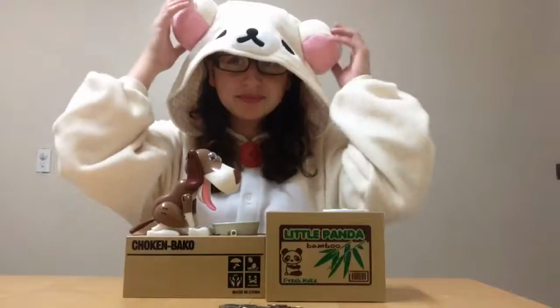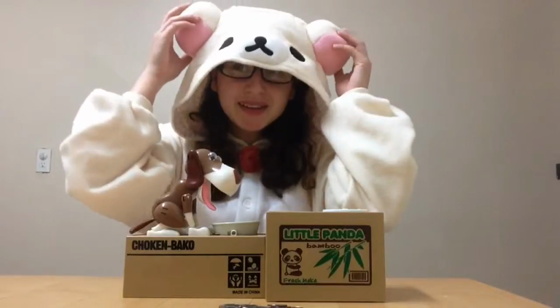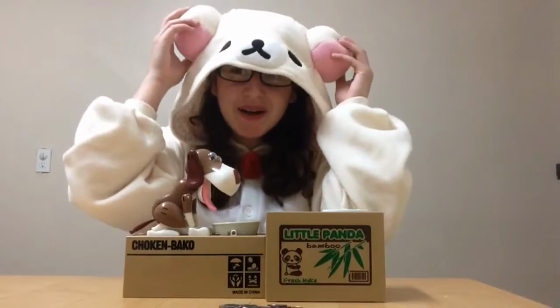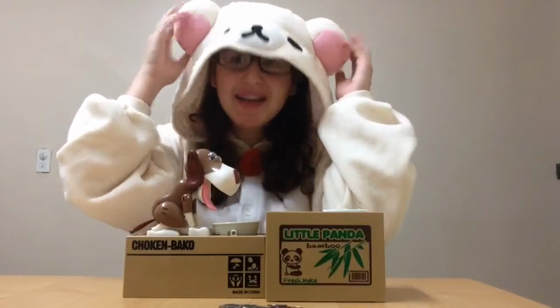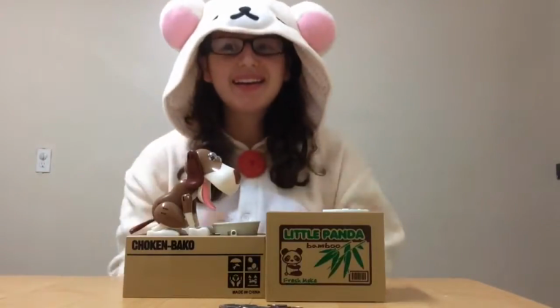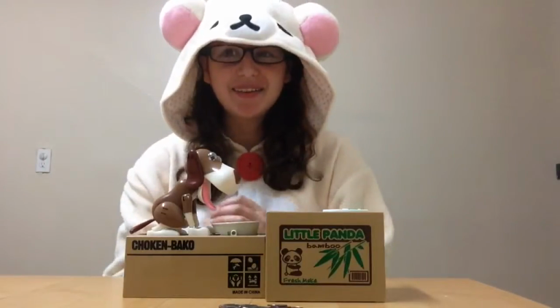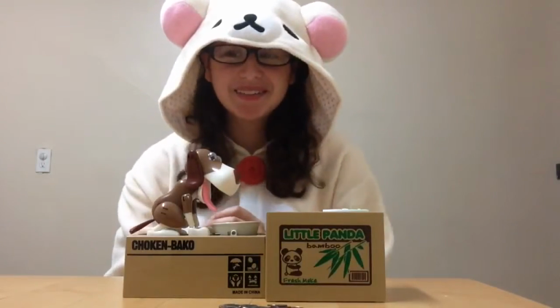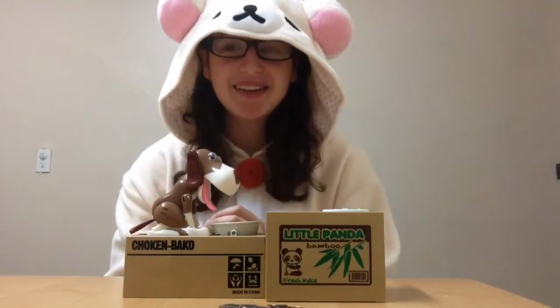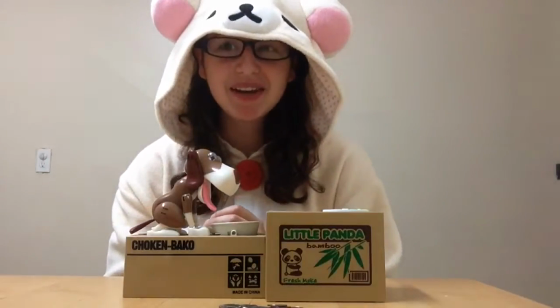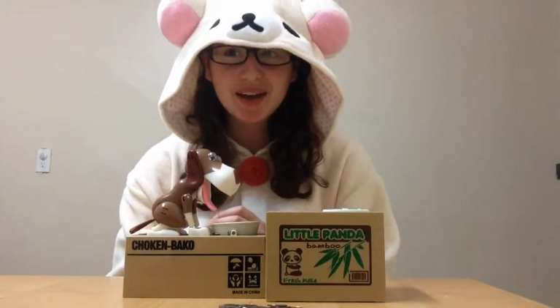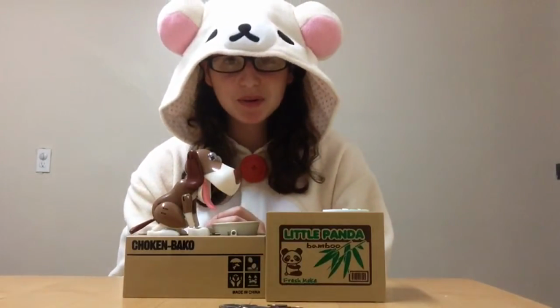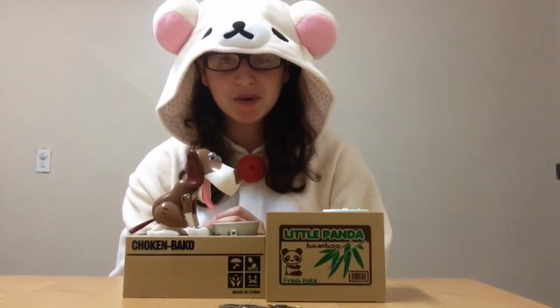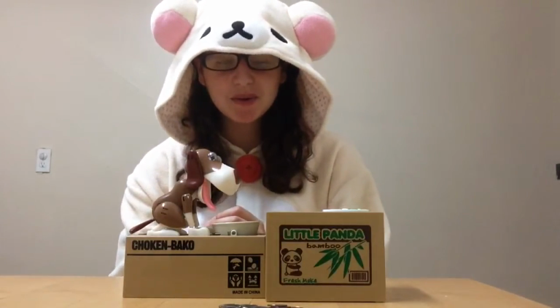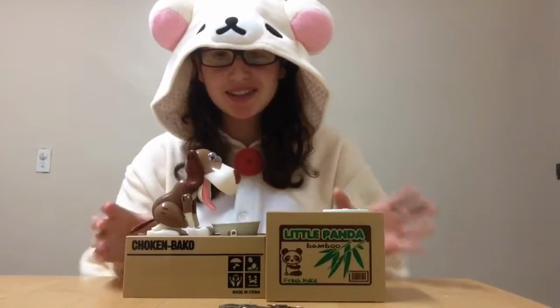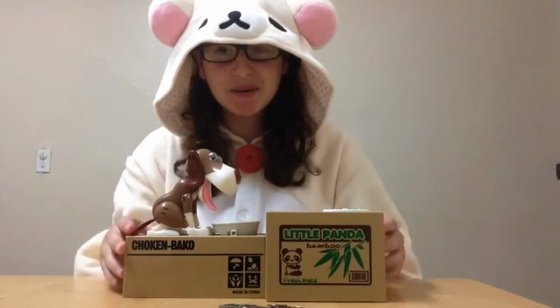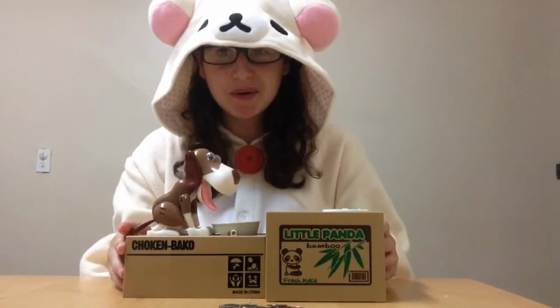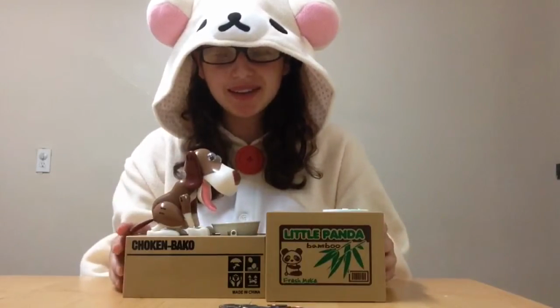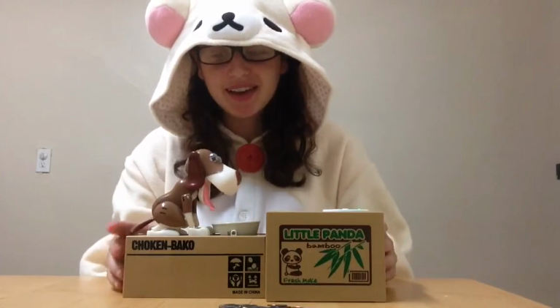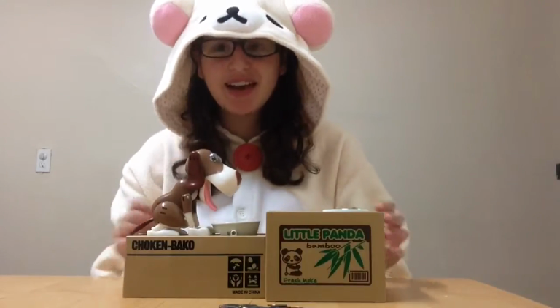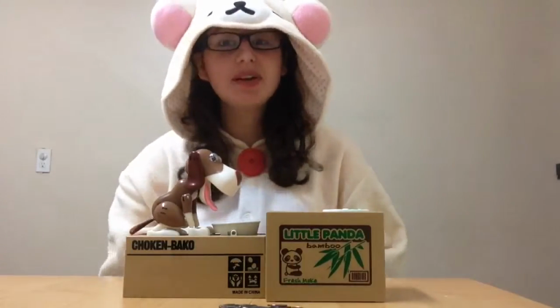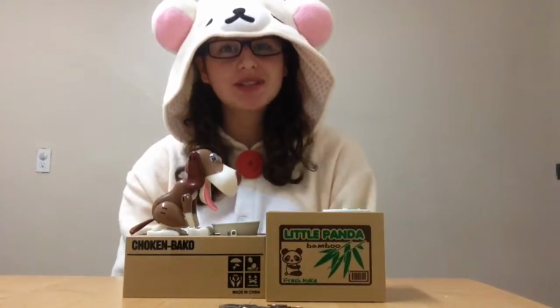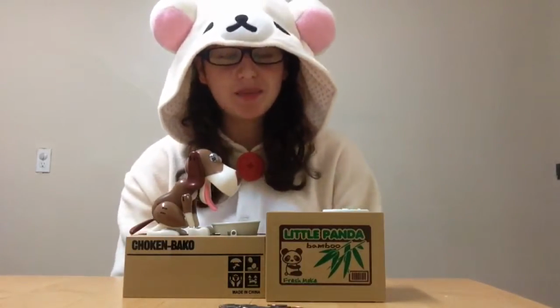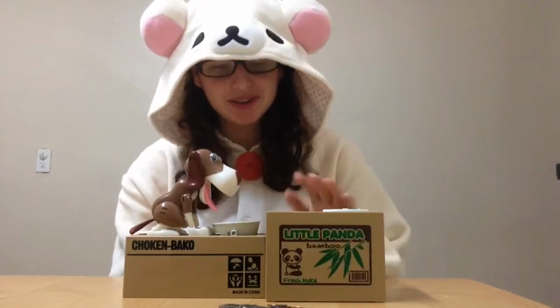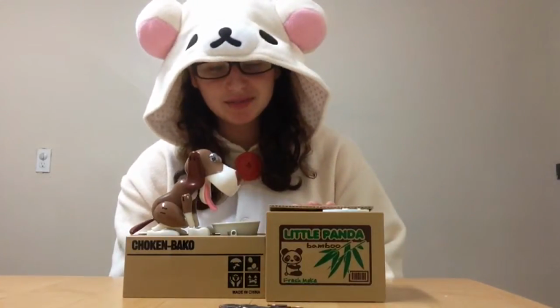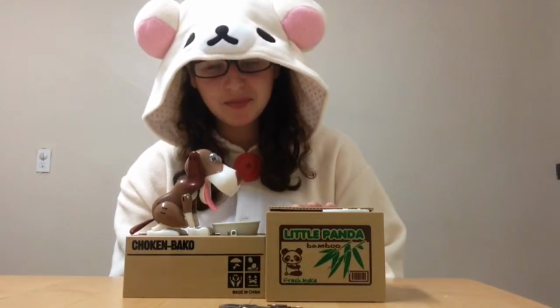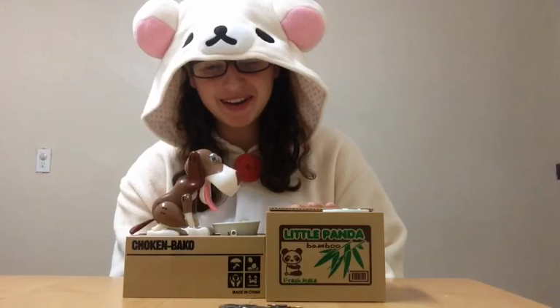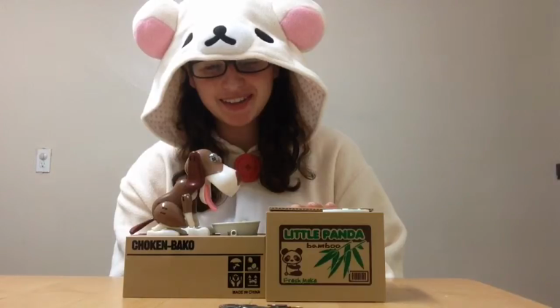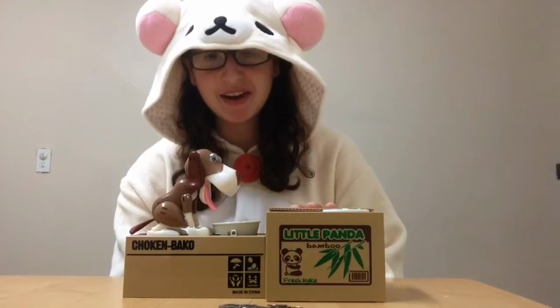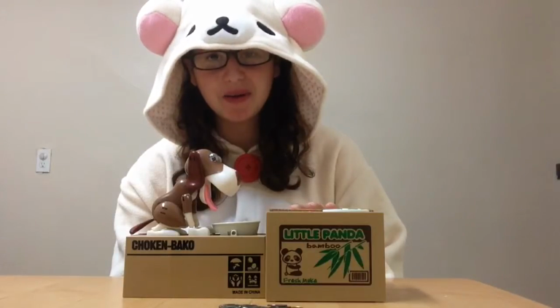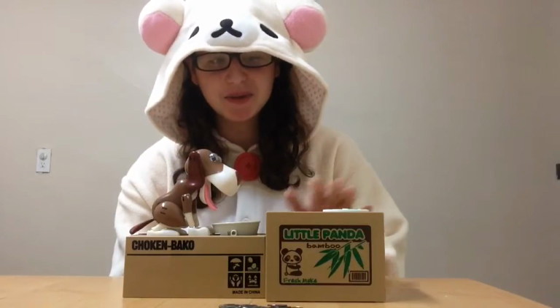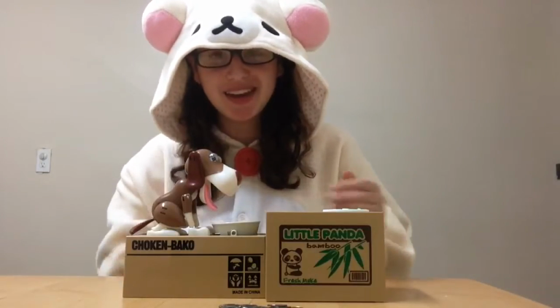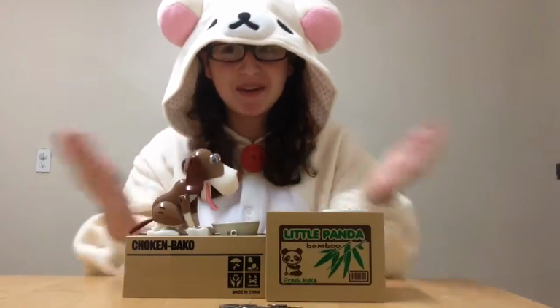Konnichiwa! Welcome to another video. I am going to show you the school coin banks. I did a video recently about this, but it didn't turn out well, so I made a new one.